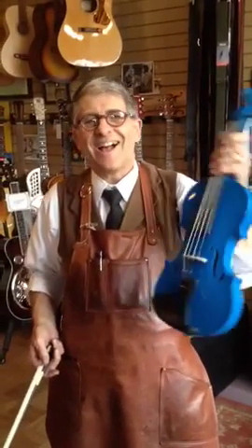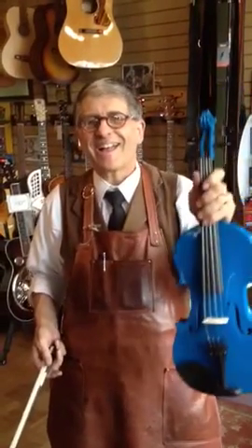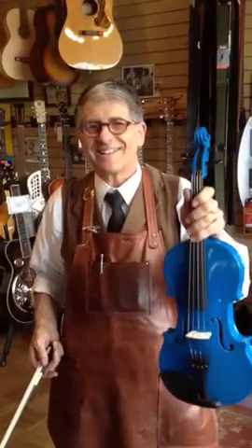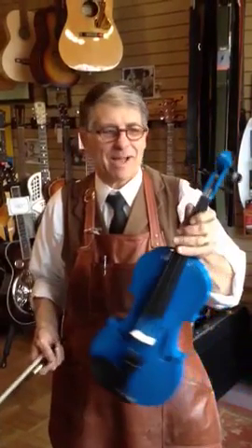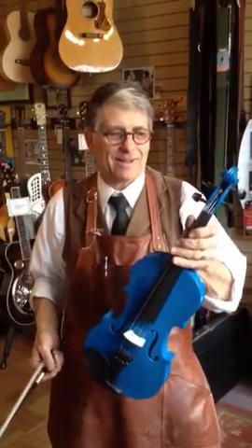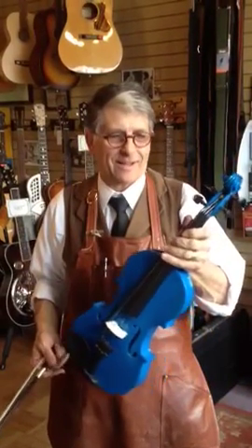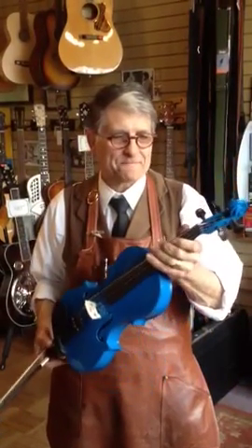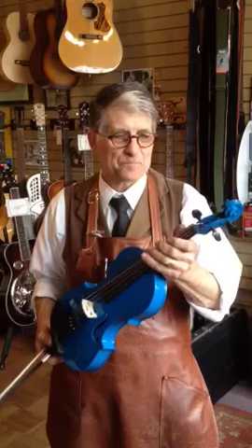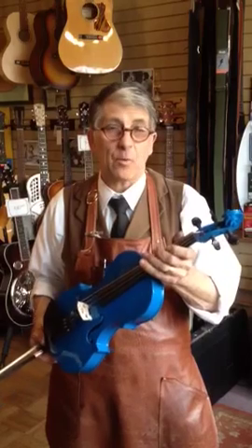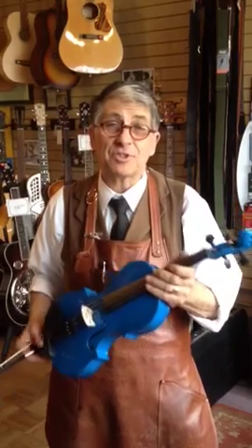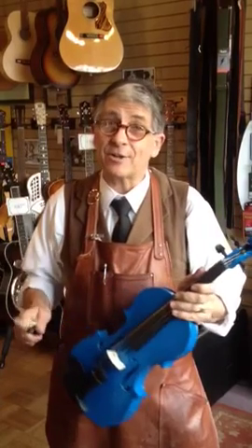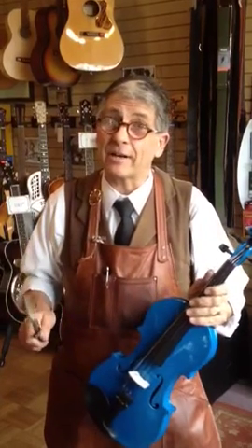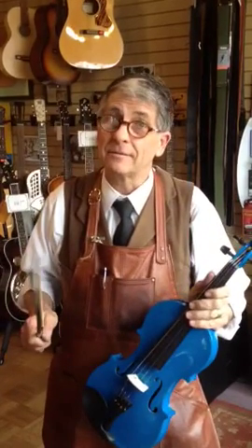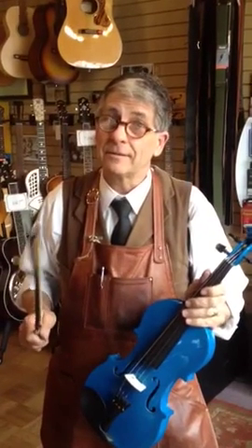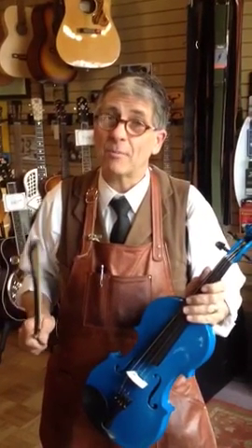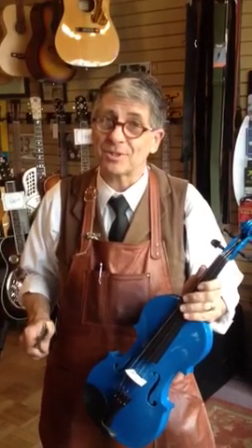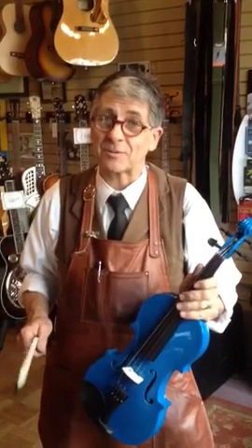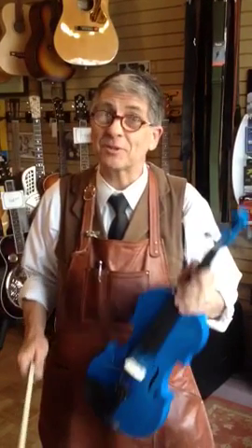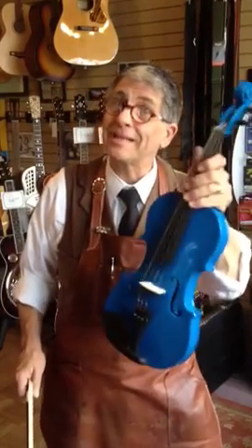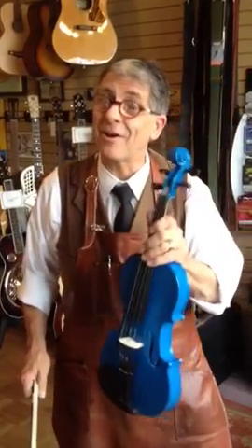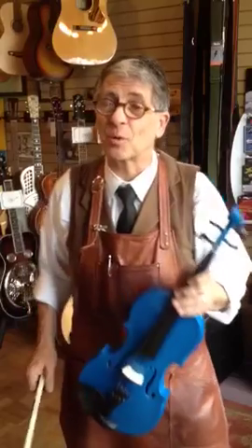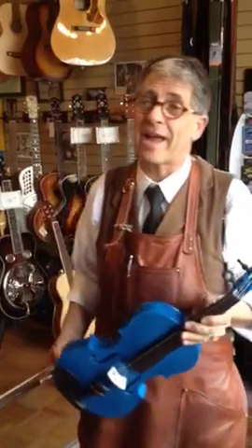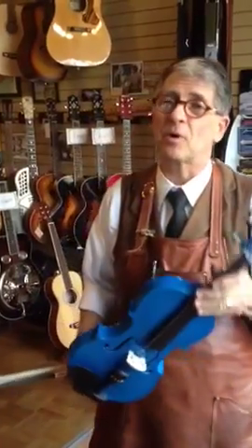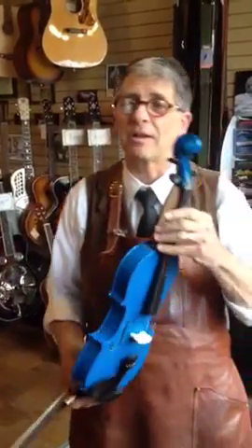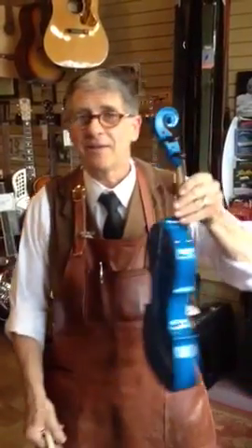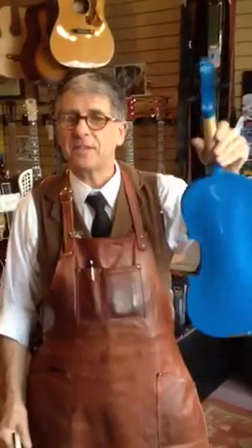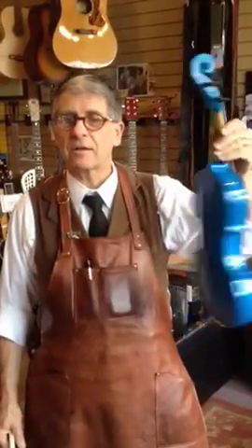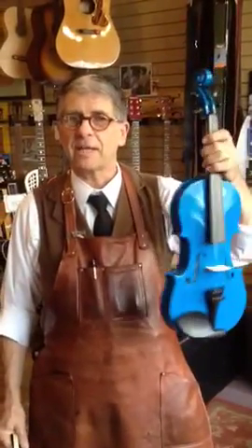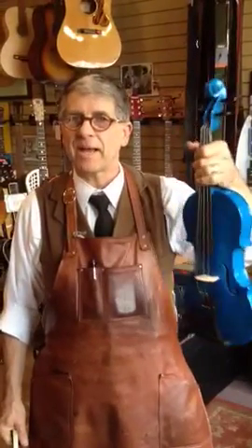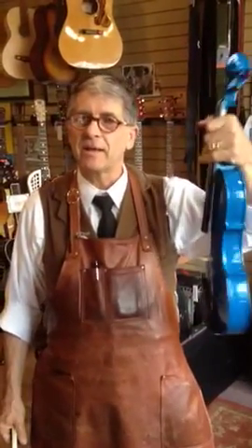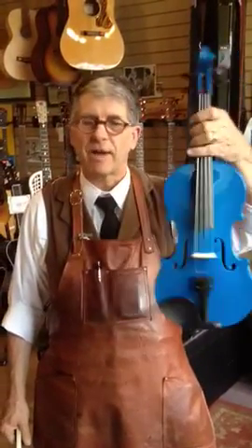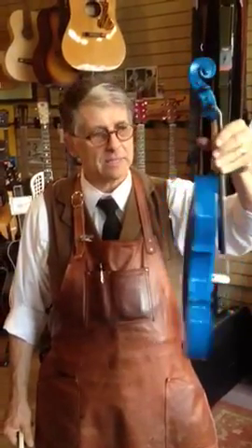Hi, it's me Bob. We have standards here at Homewood Musical, yes we do, but they're plenty low so we're very happy to work on $50 eBay violins.